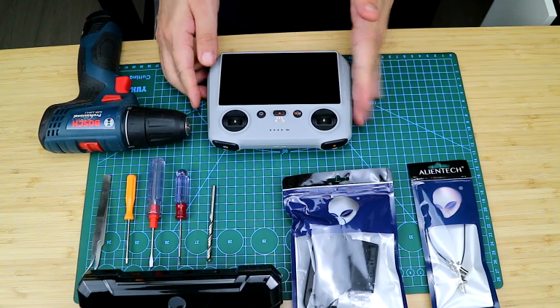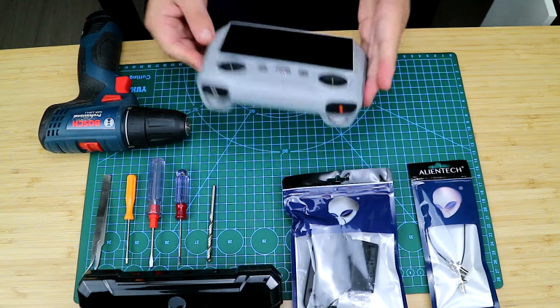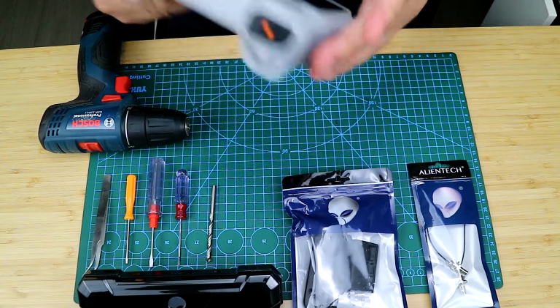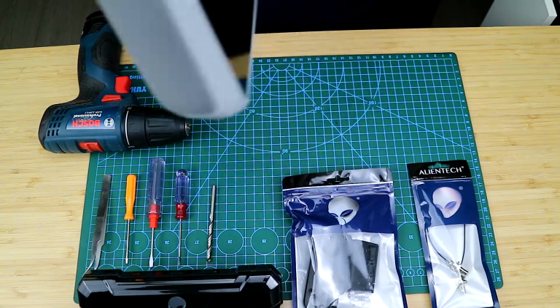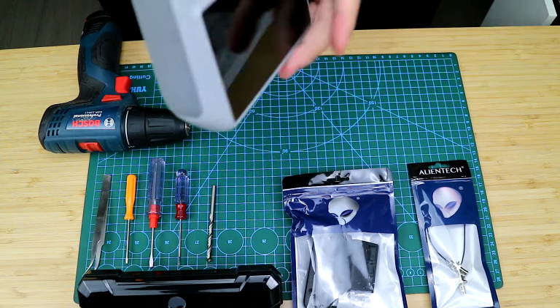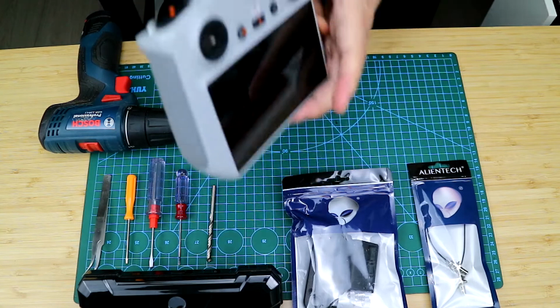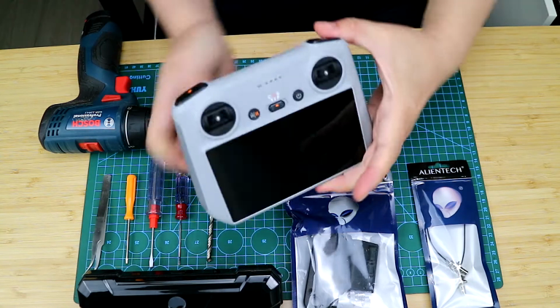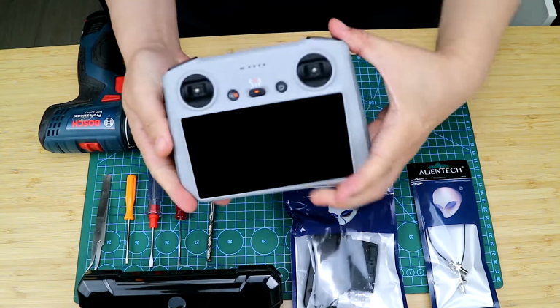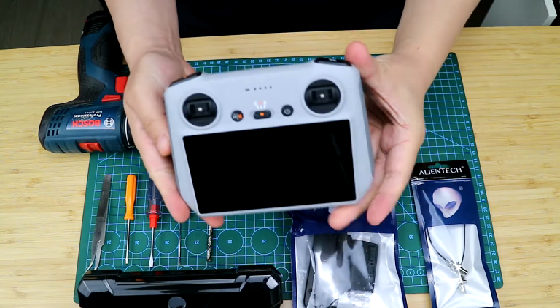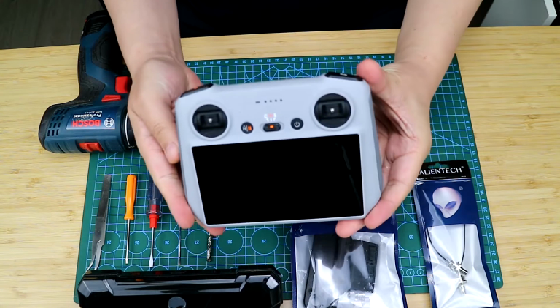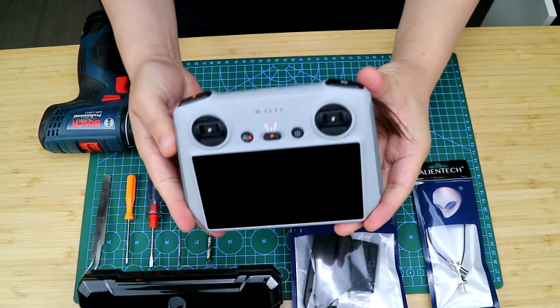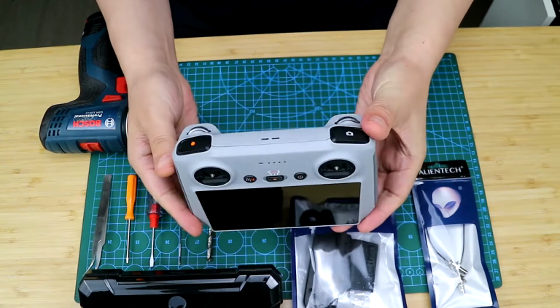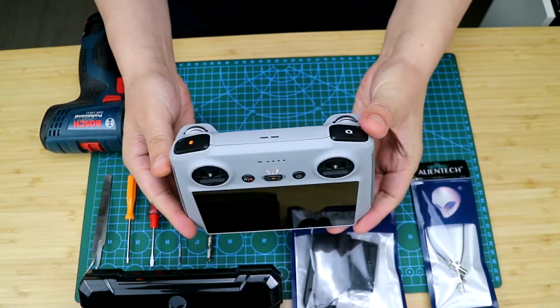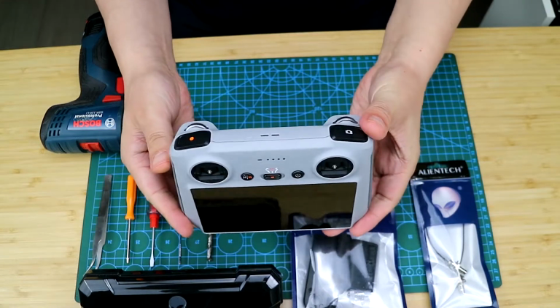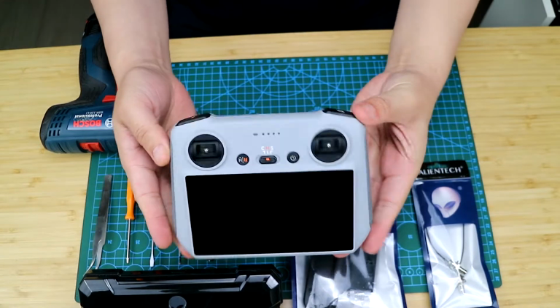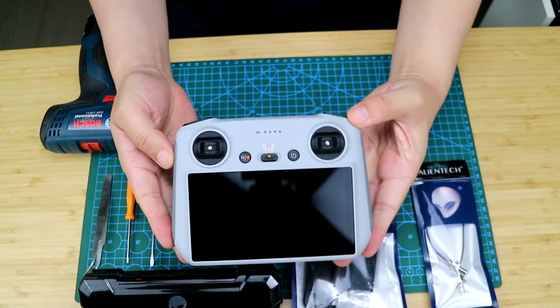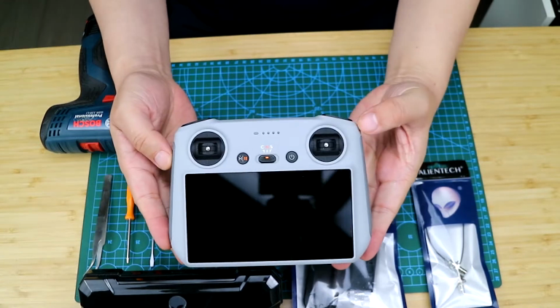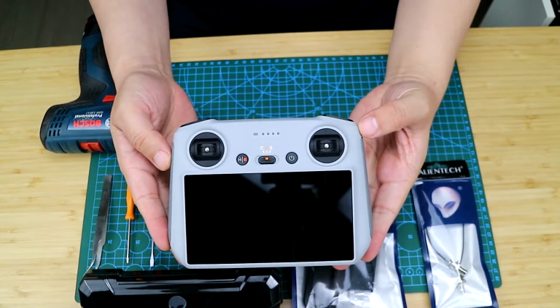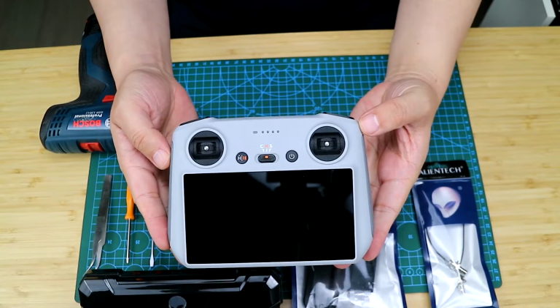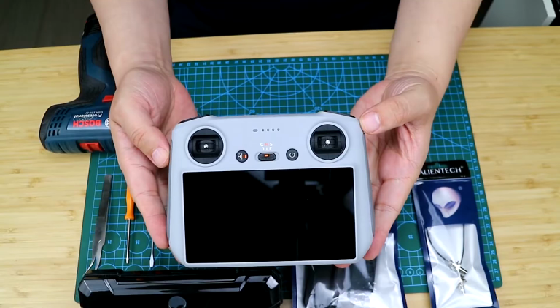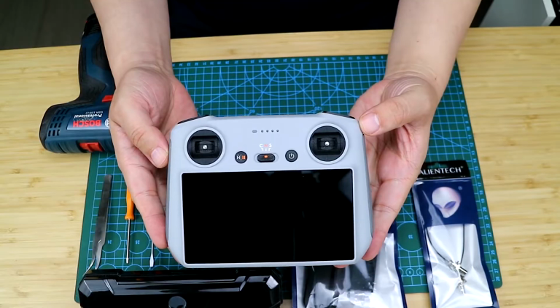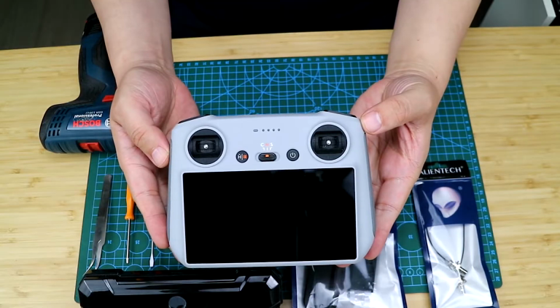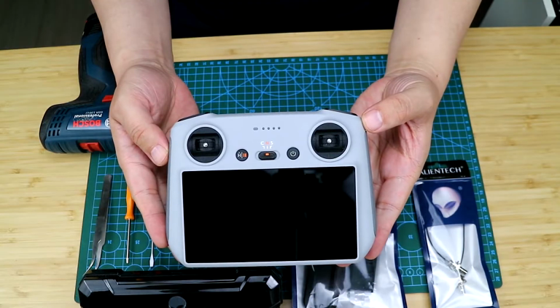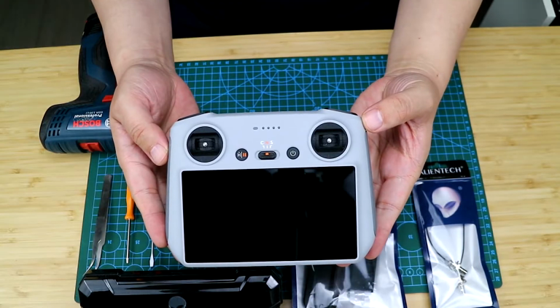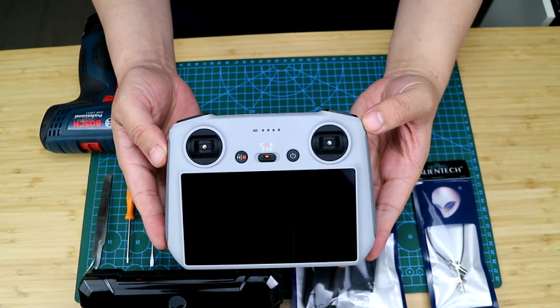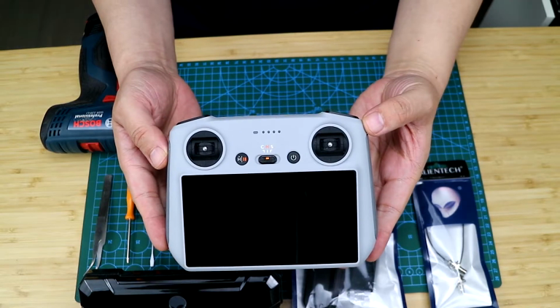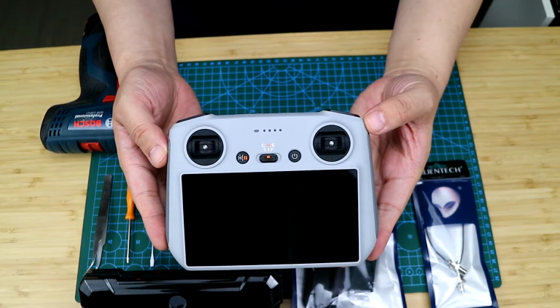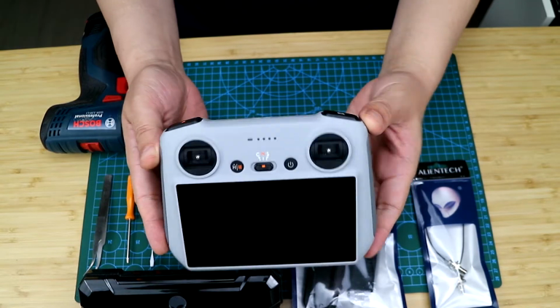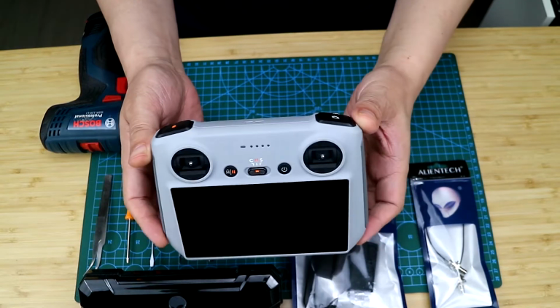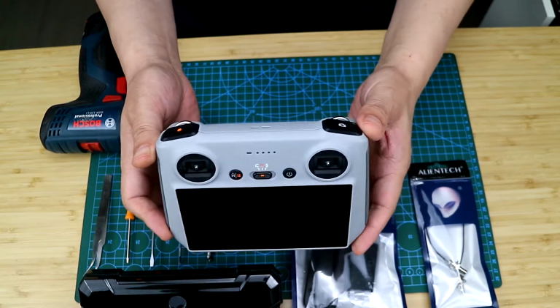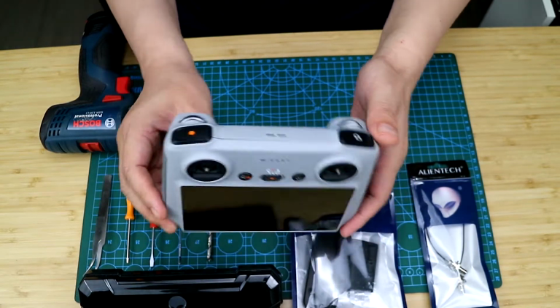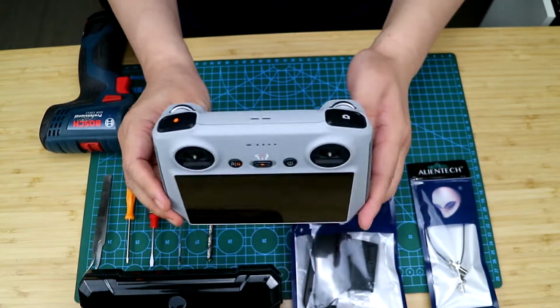Hello everyone, welcome to my channel, I'm Simon. Today I will show you how to modify and upgrade your DJI RC remote control.